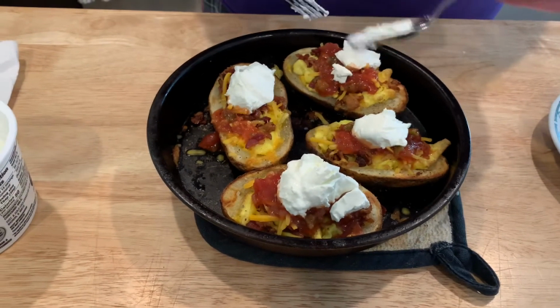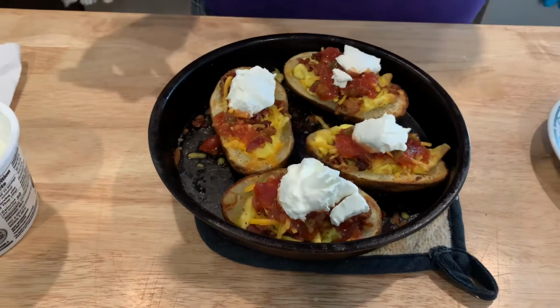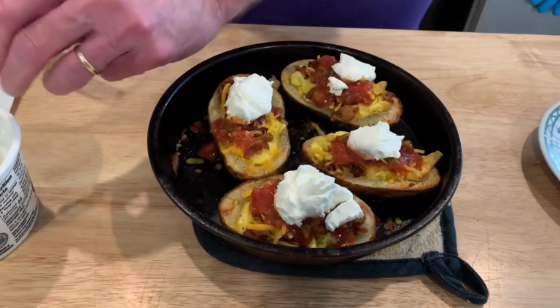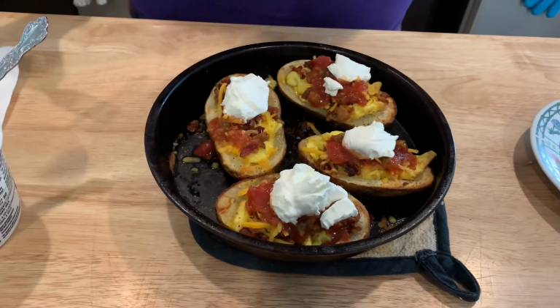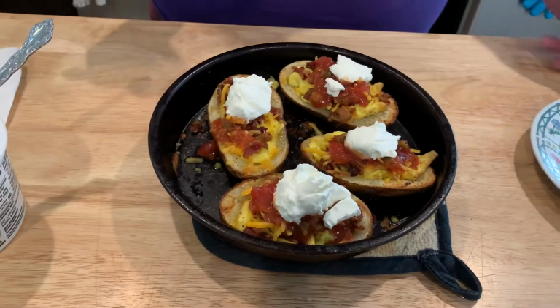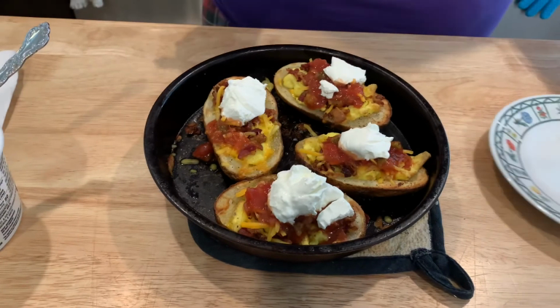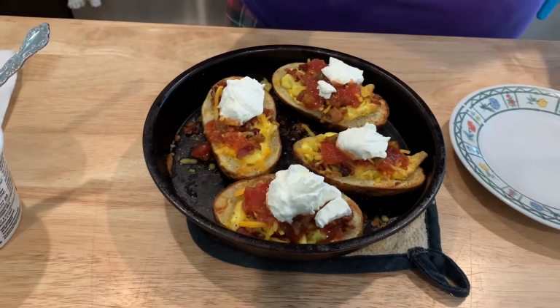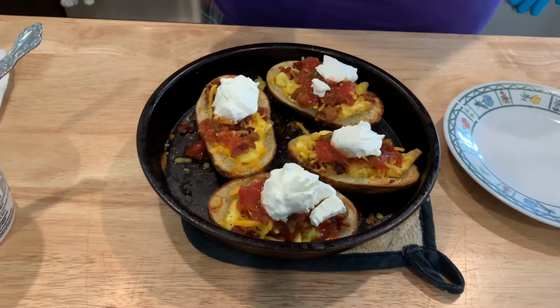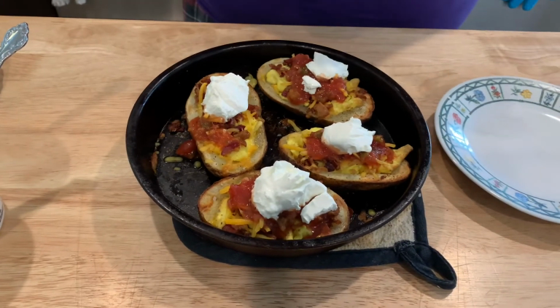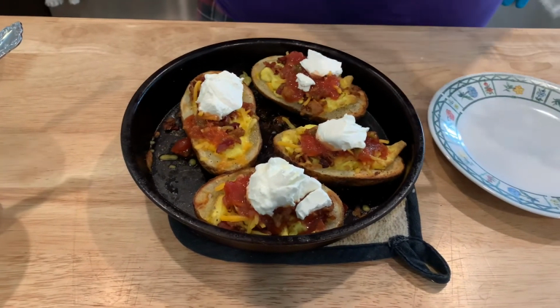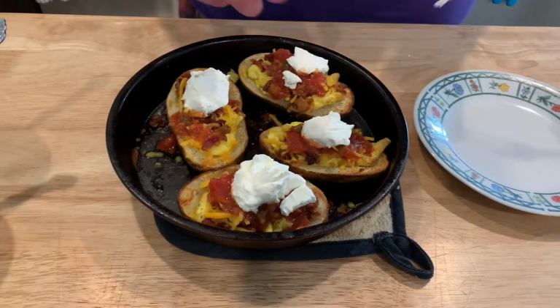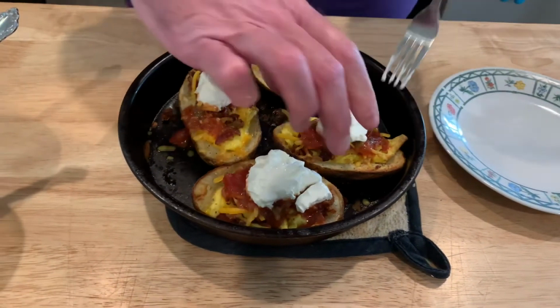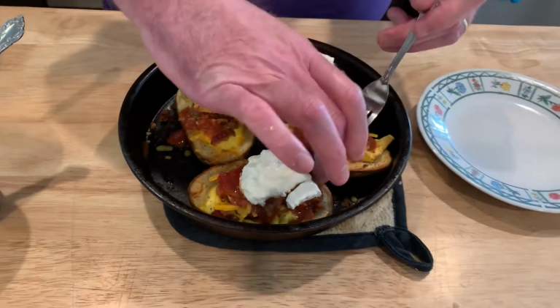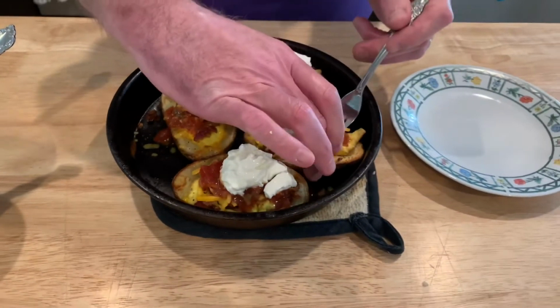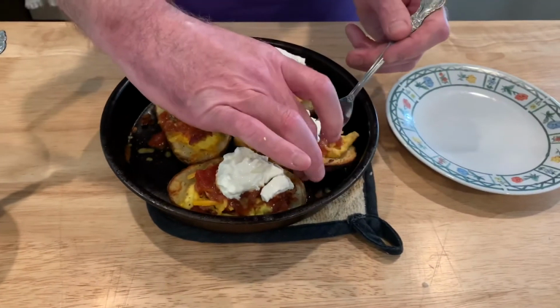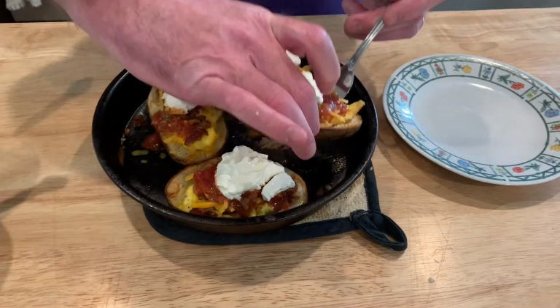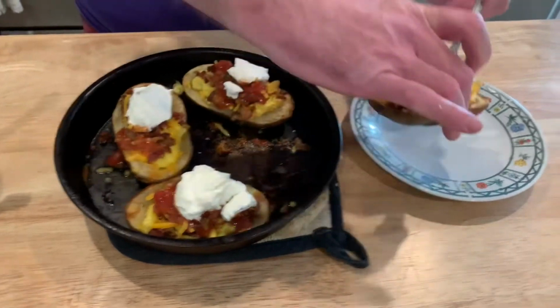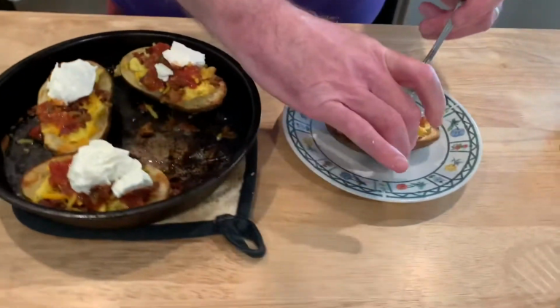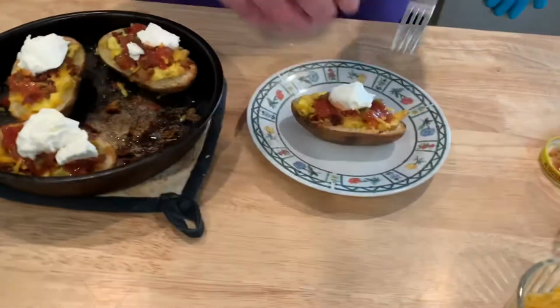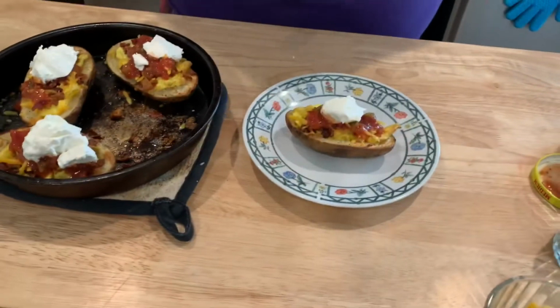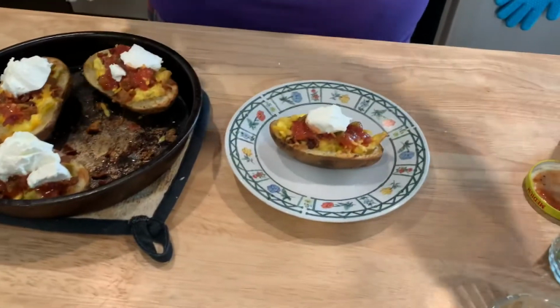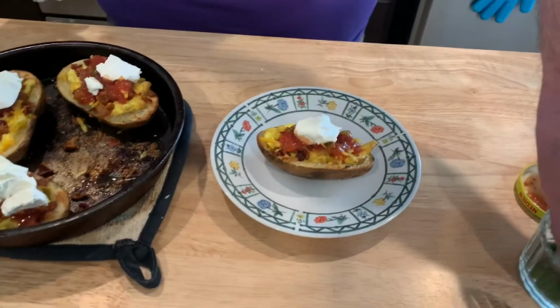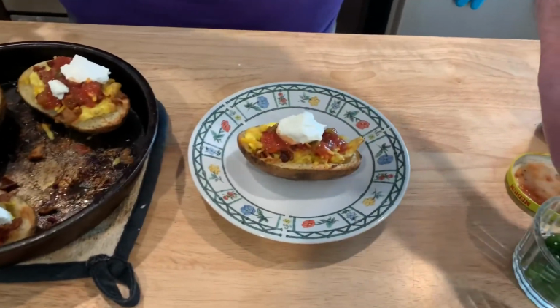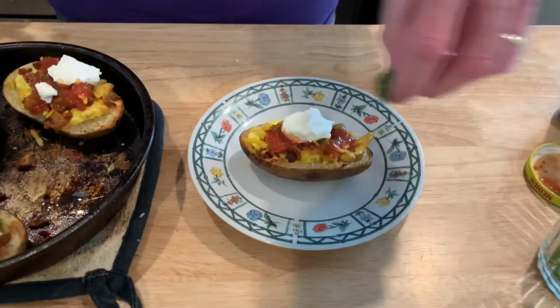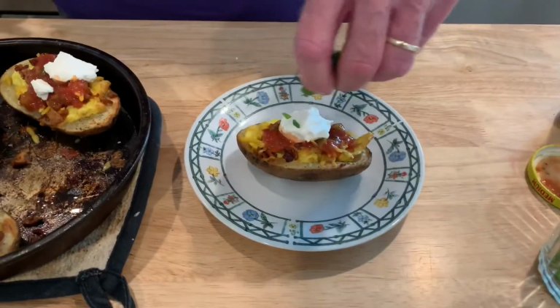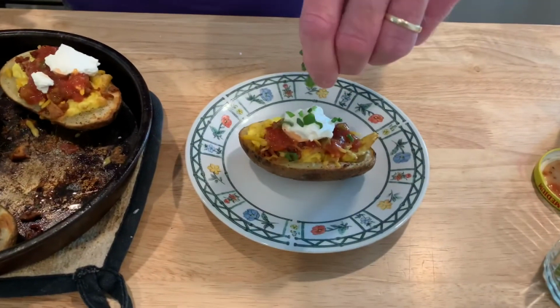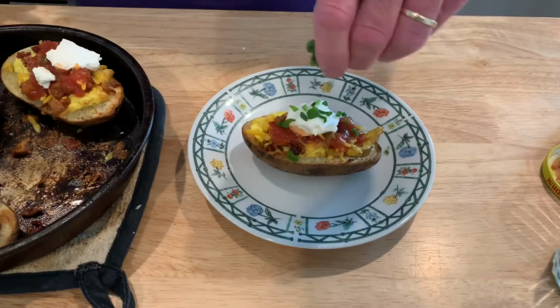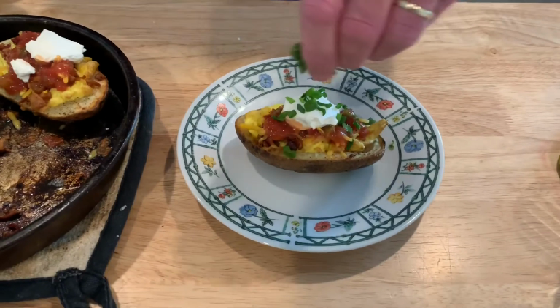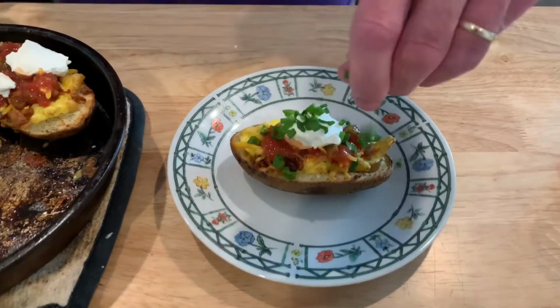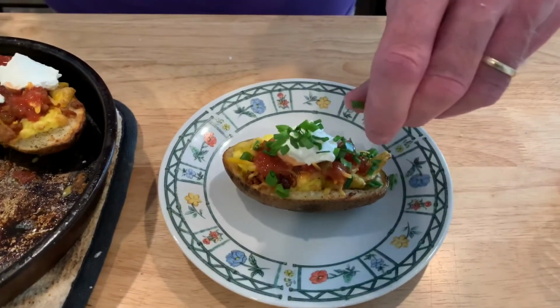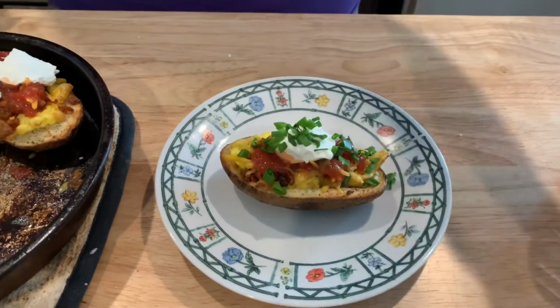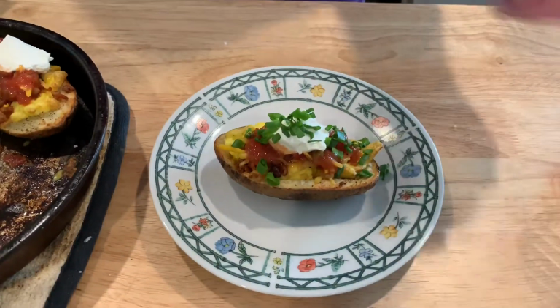They aren't very even but we're hungry. I'm gonna pull one out and finish it up on the plate with some of my homegrown green onions. And there you have it.